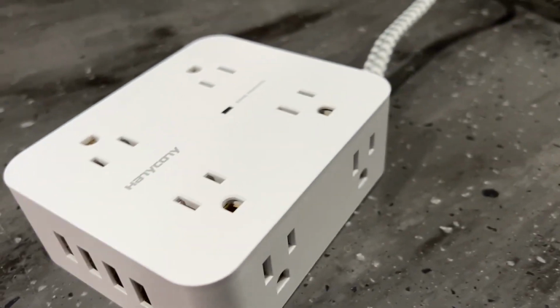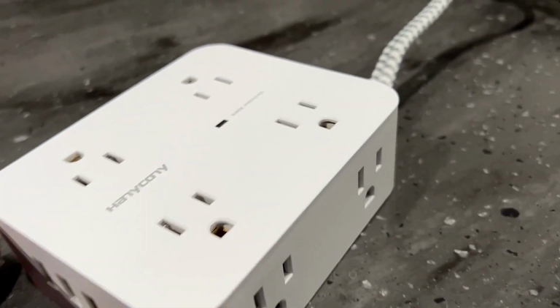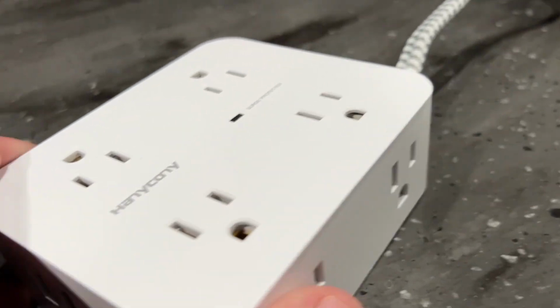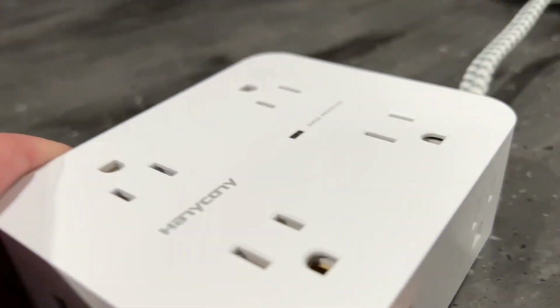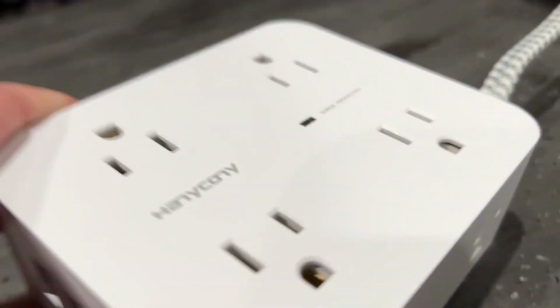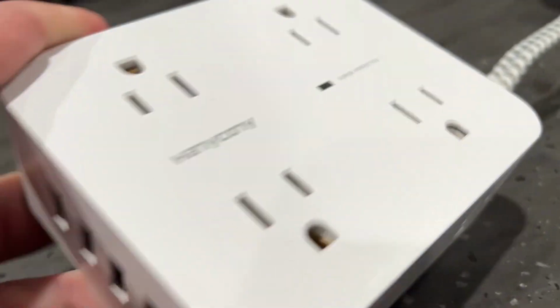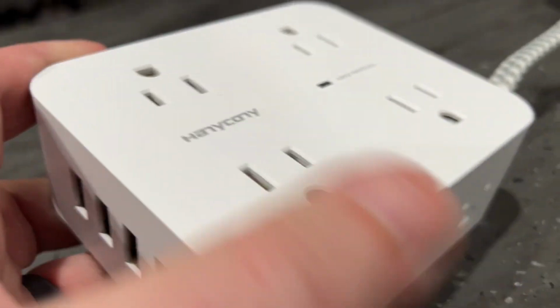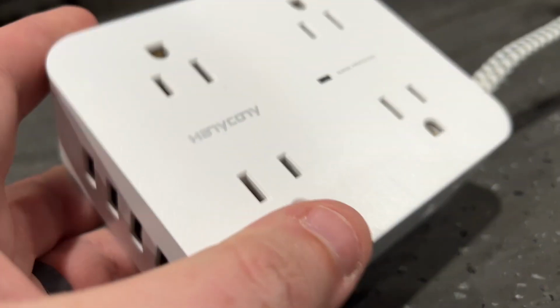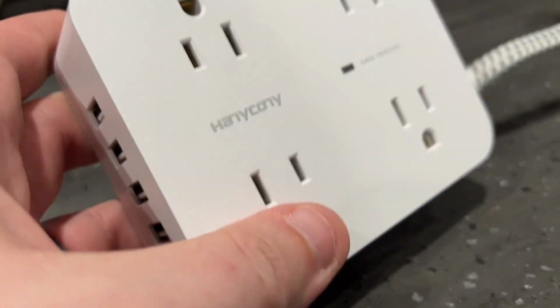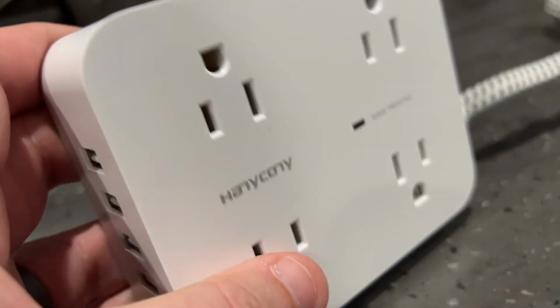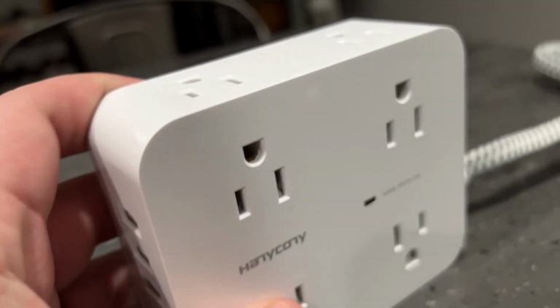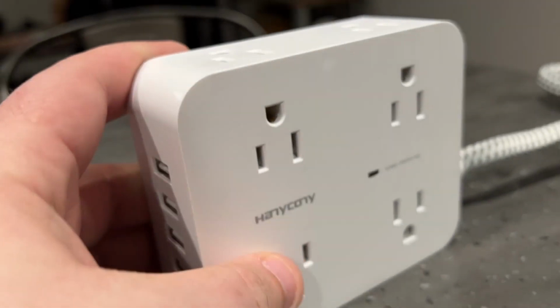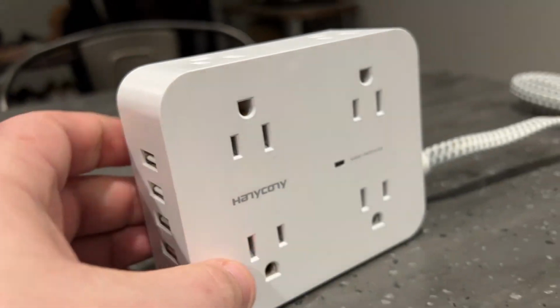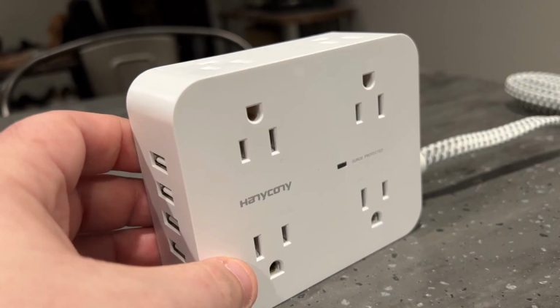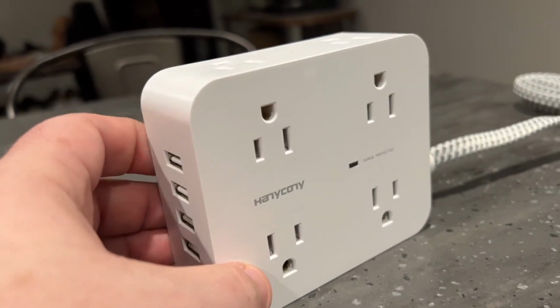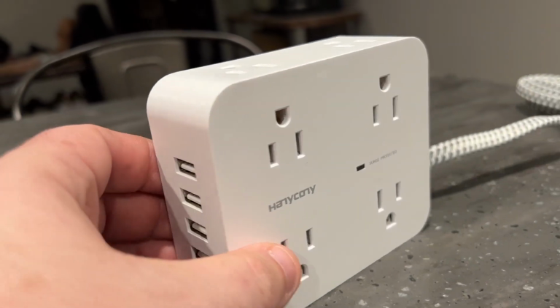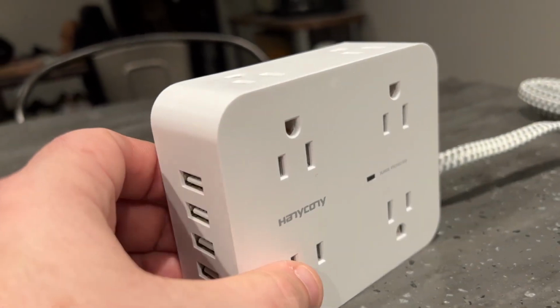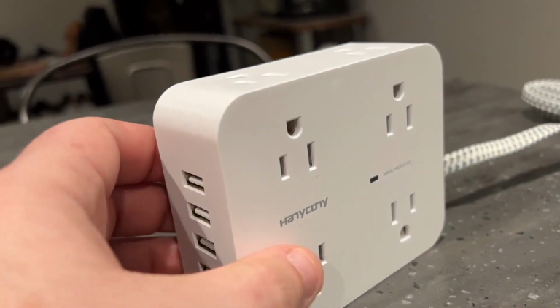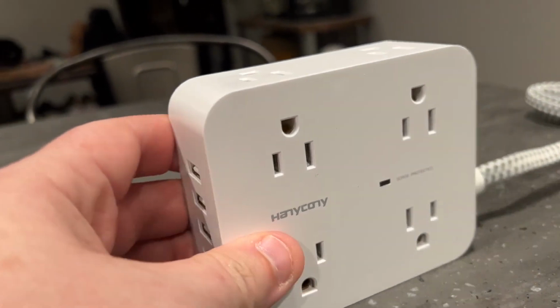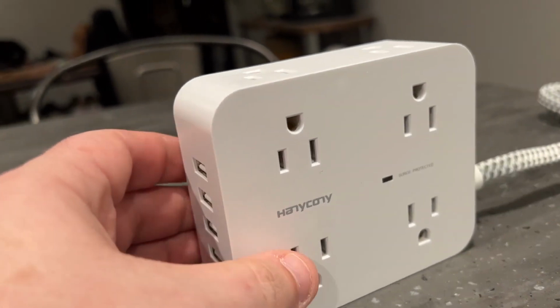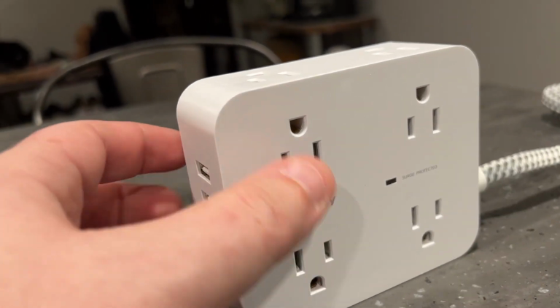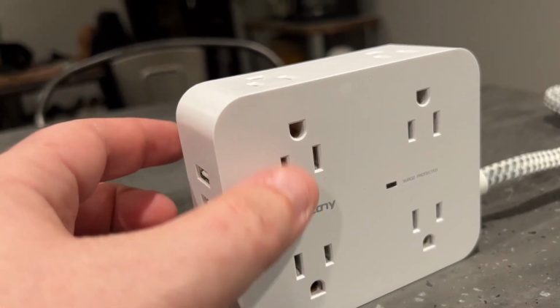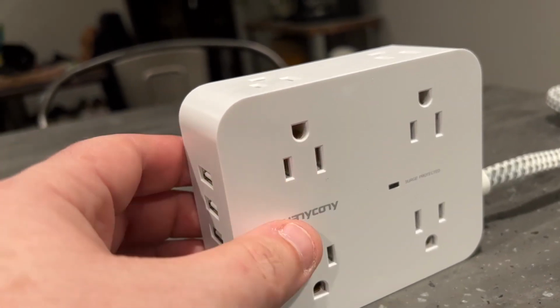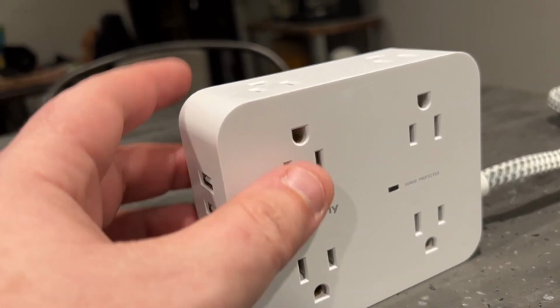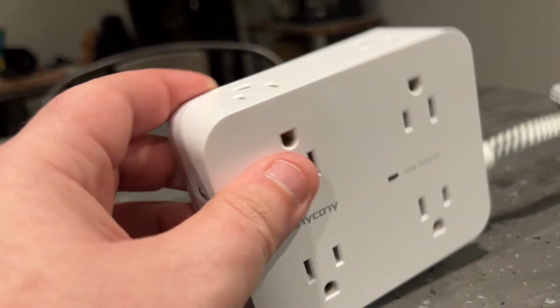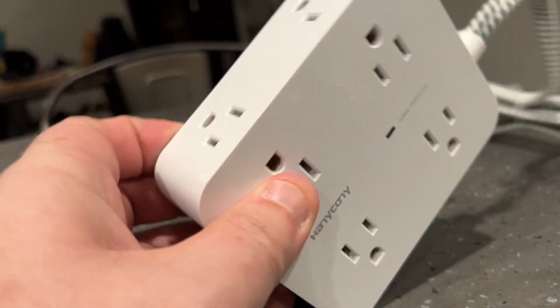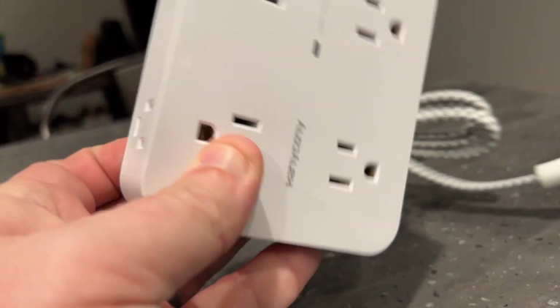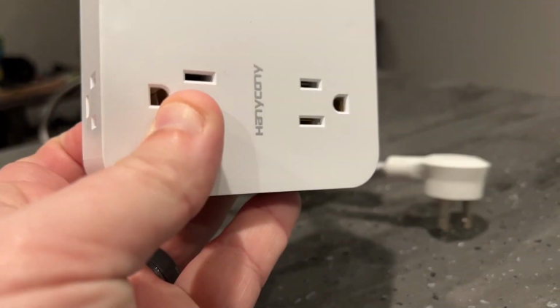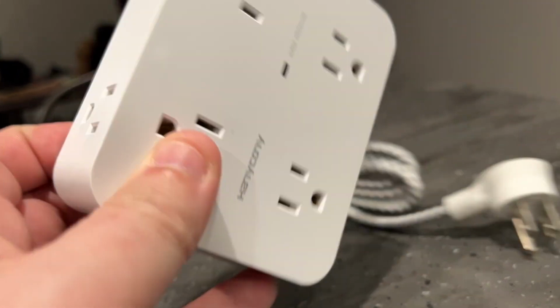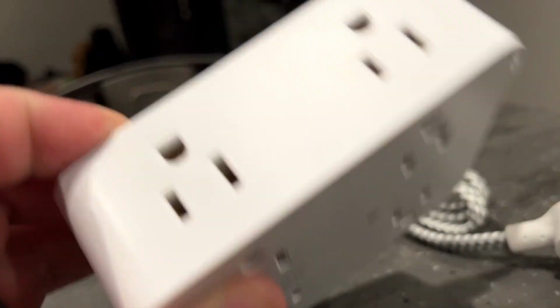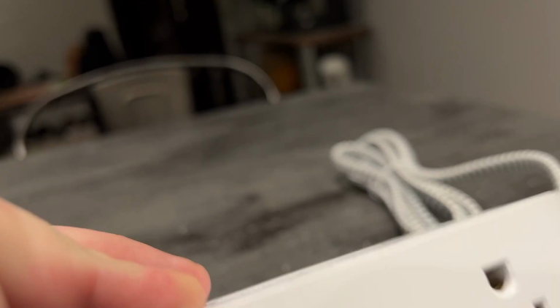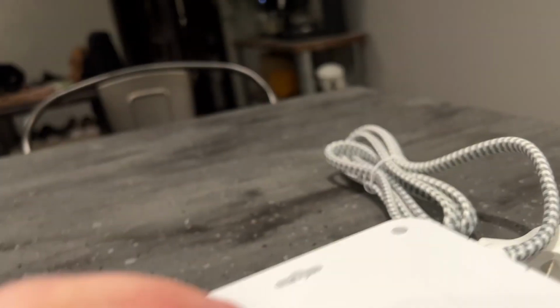This is basically a 12-in-1, but you can mount this thing several different ways. You can mount it straight up, mount it like this, or mount it down here.